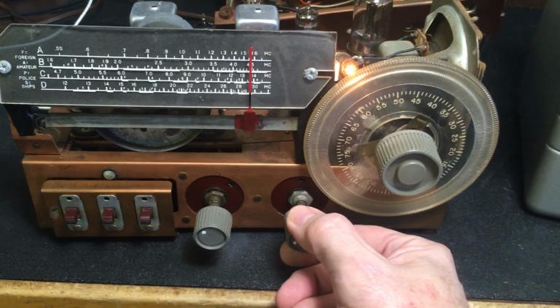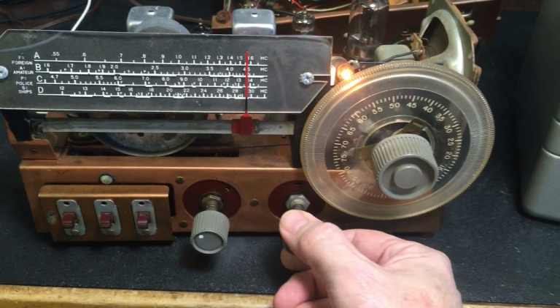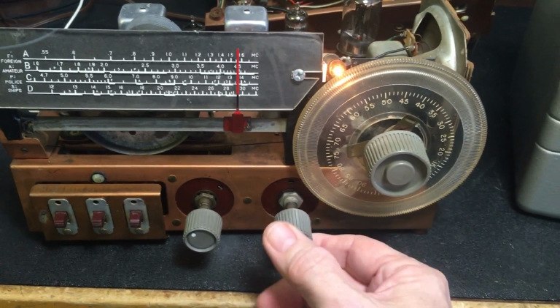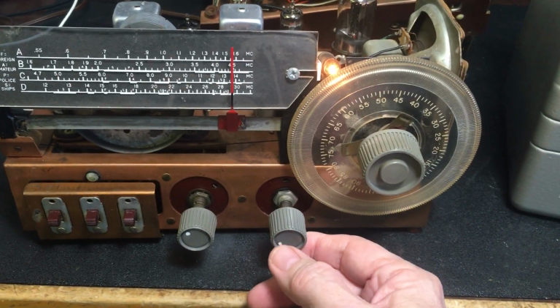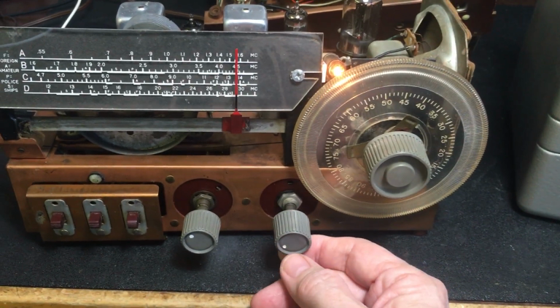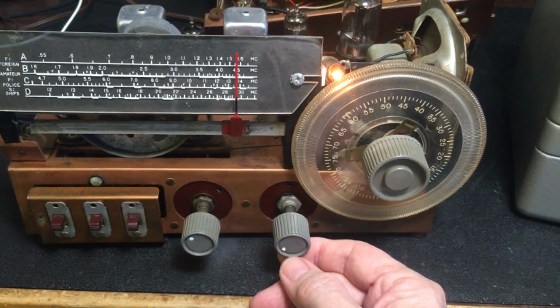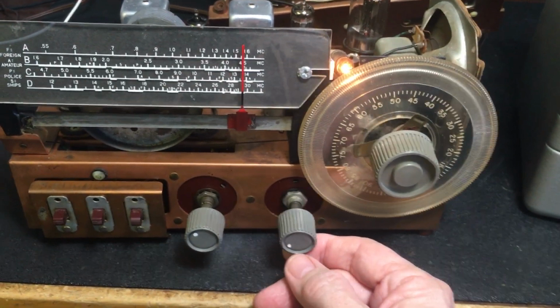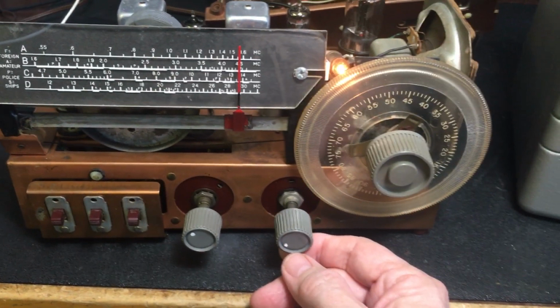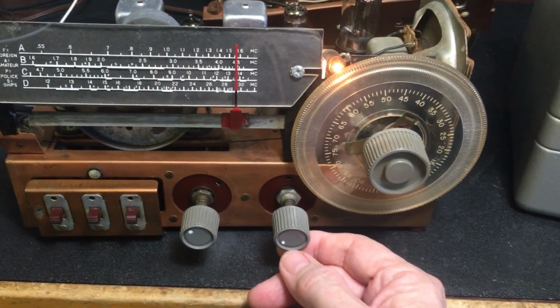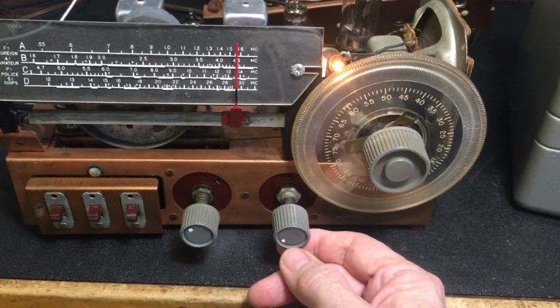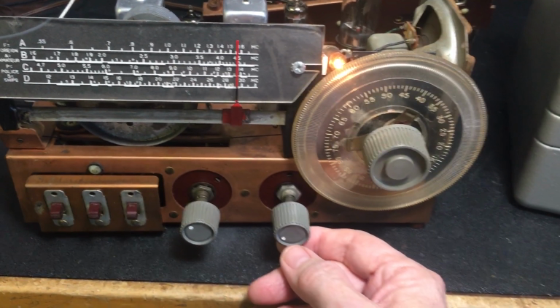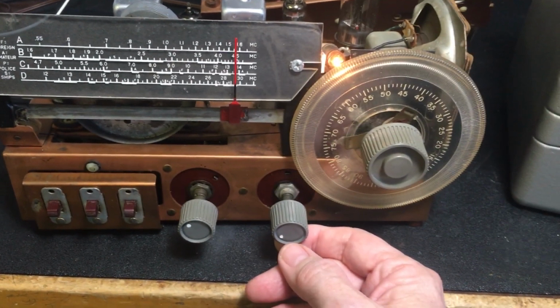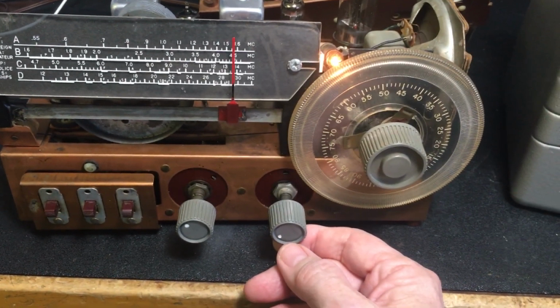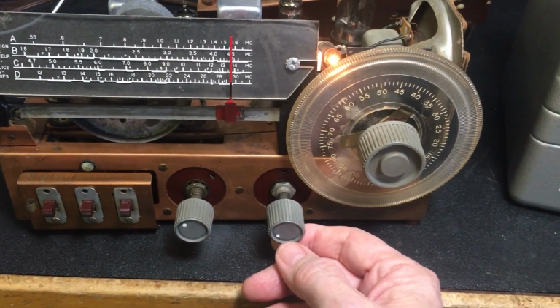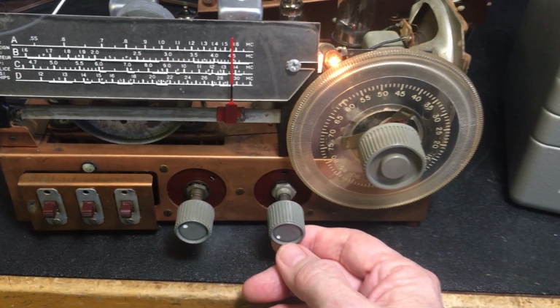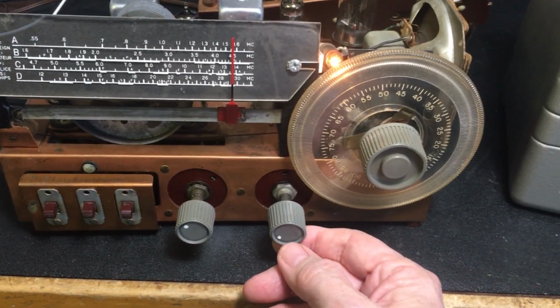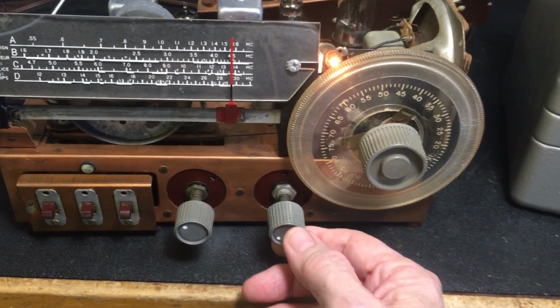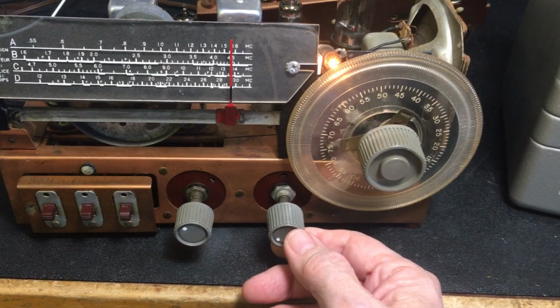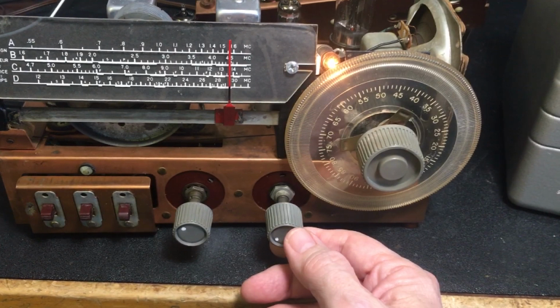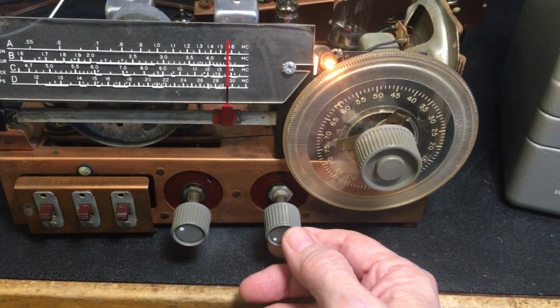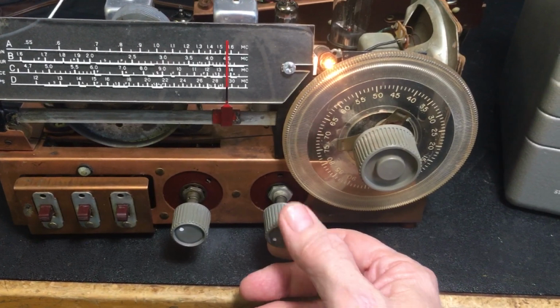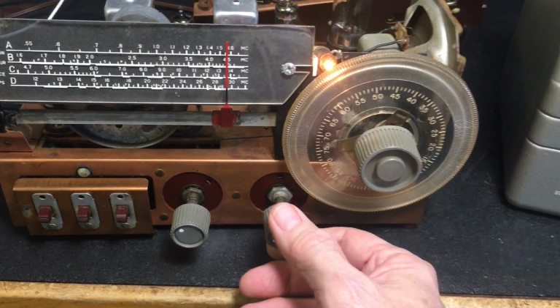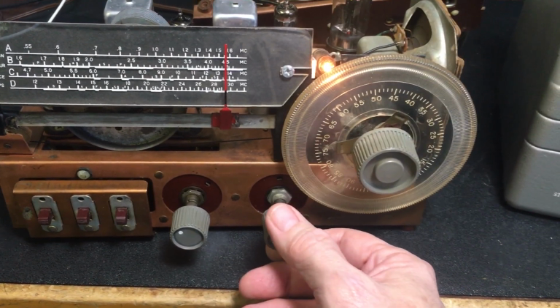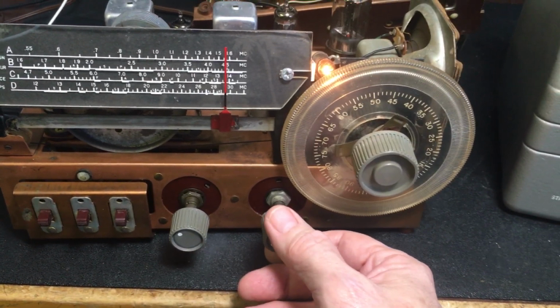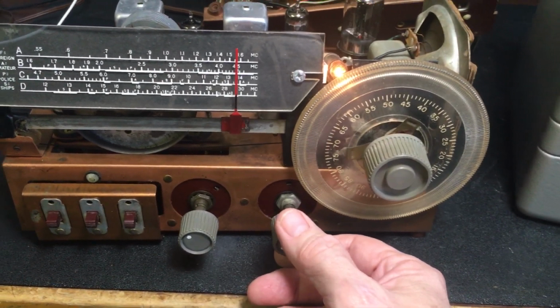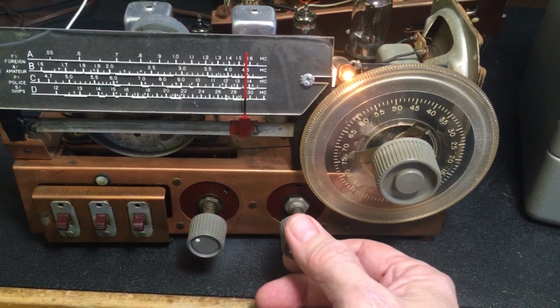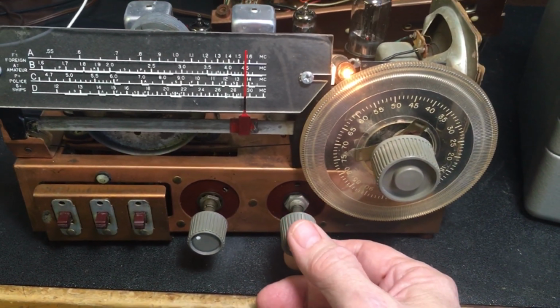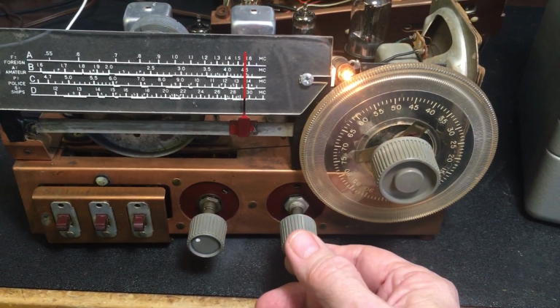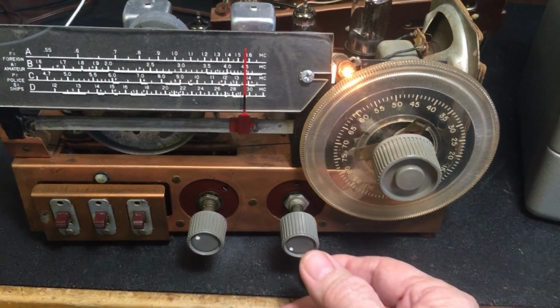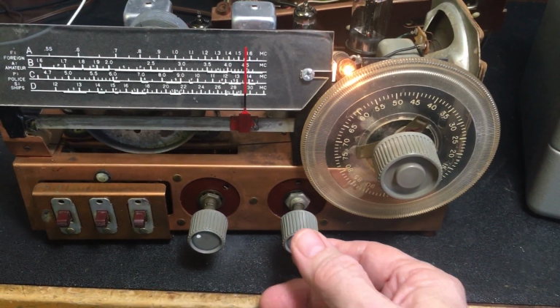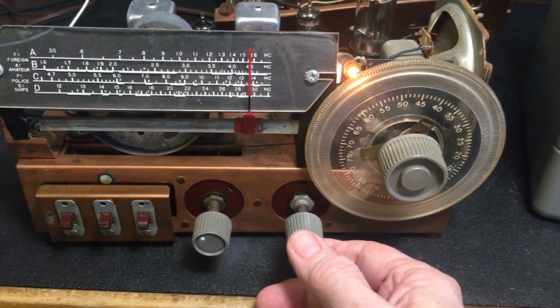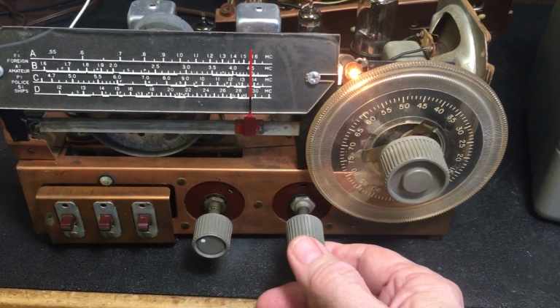It needs to be recapped, and it needs some resistors changed out. But amazingly, it does work with a little antenna on it.